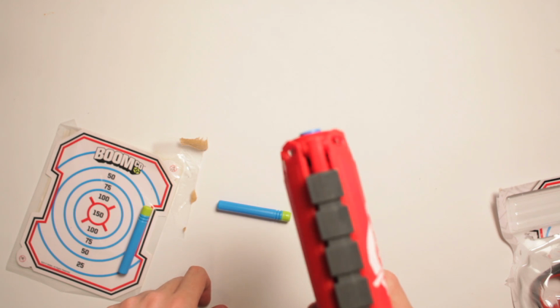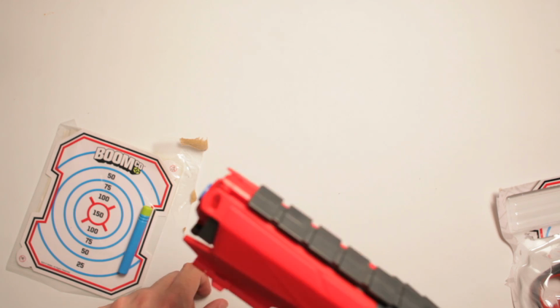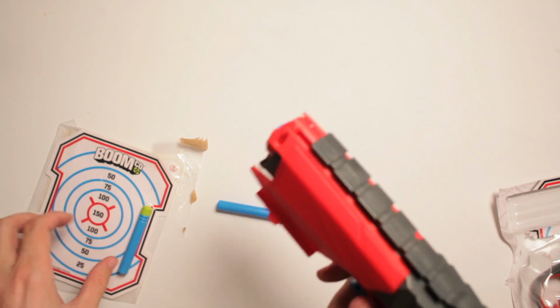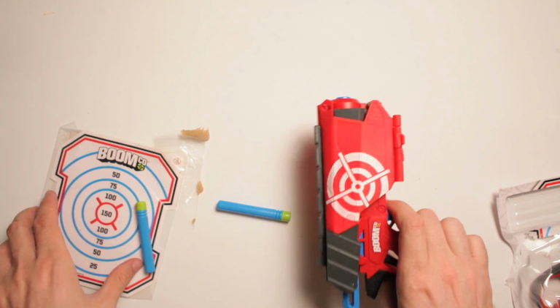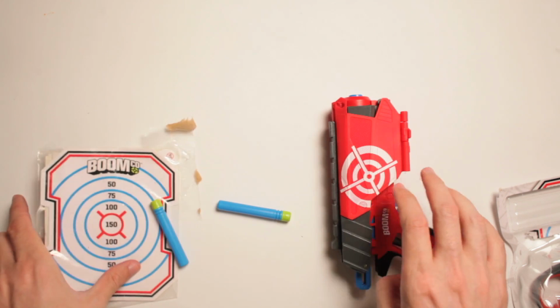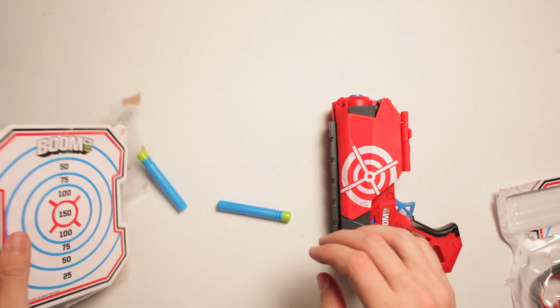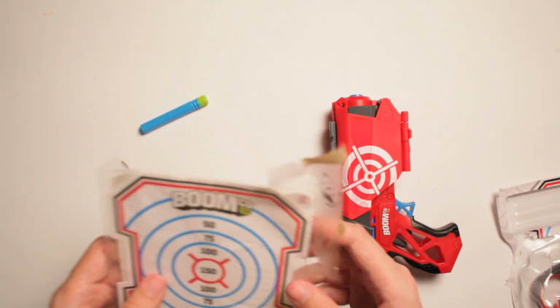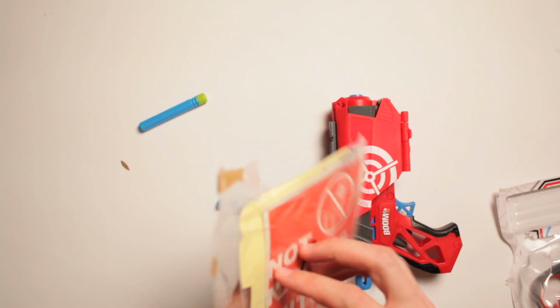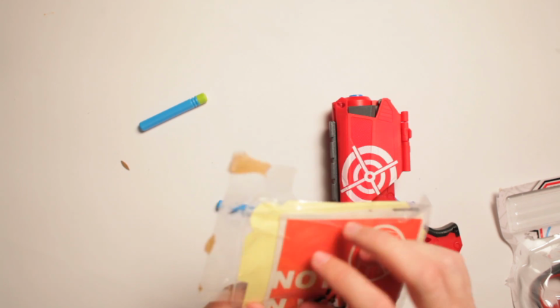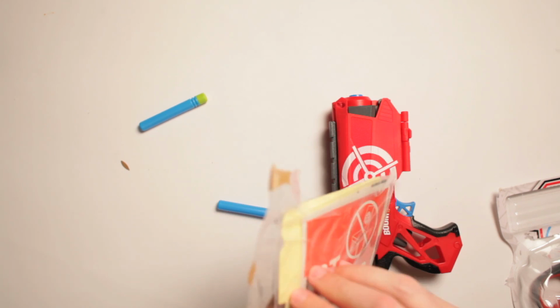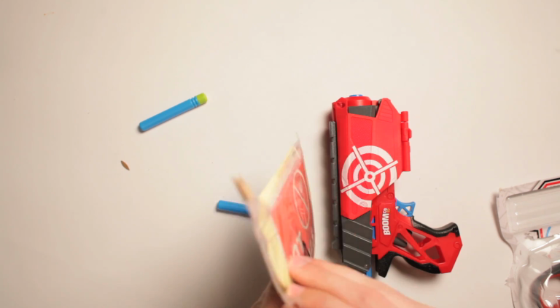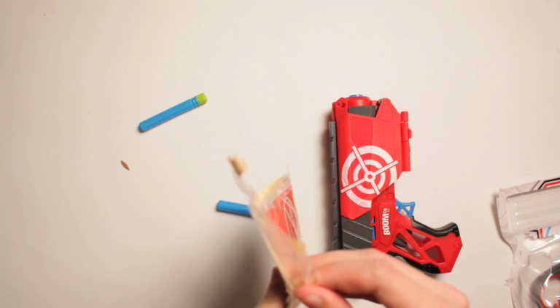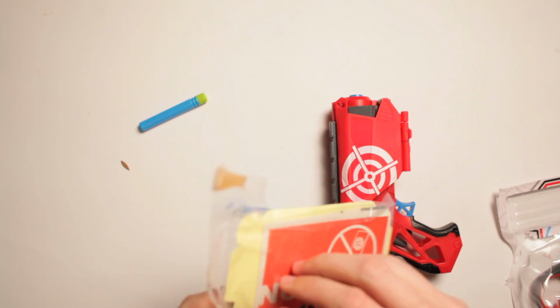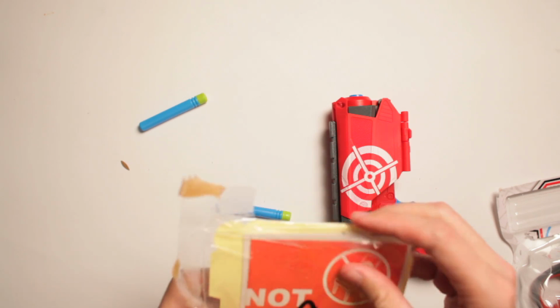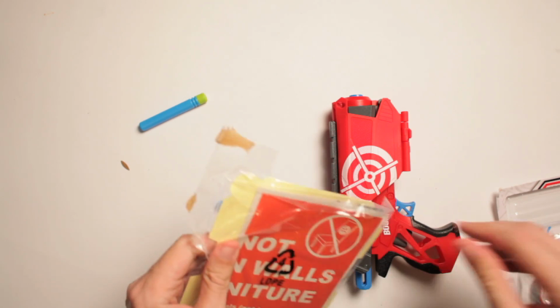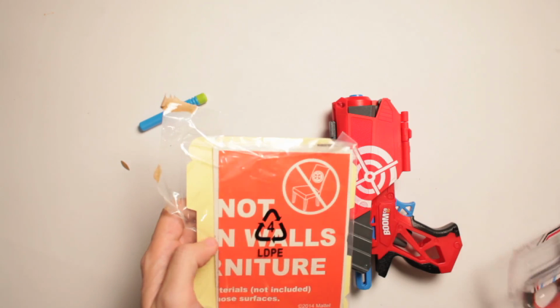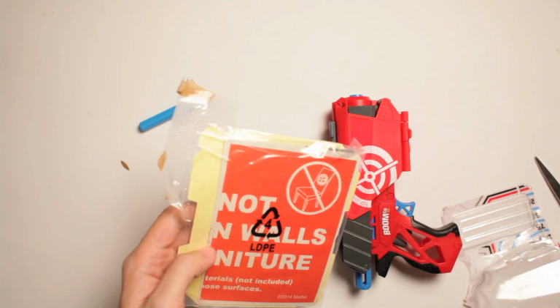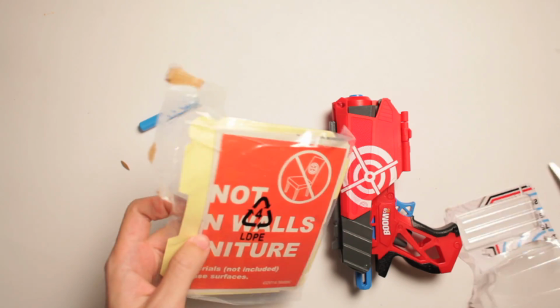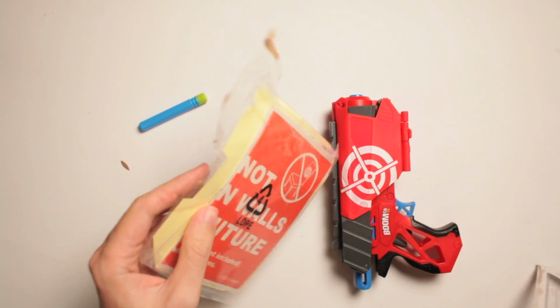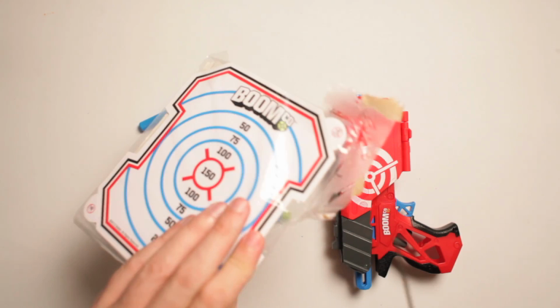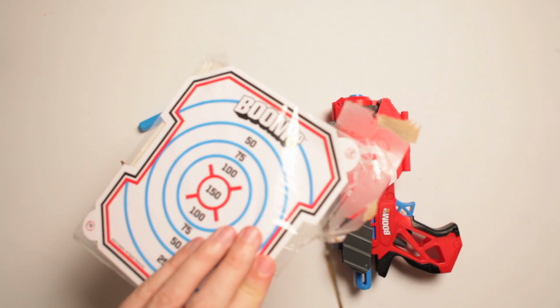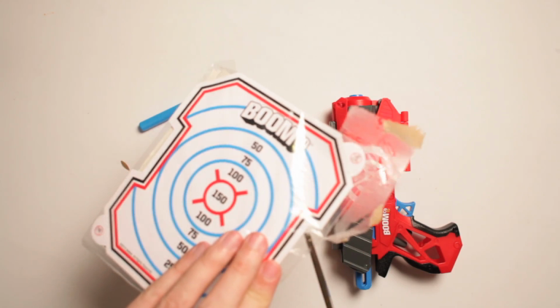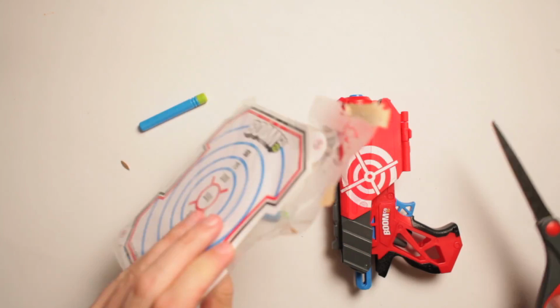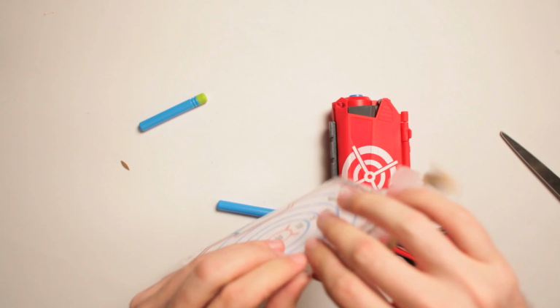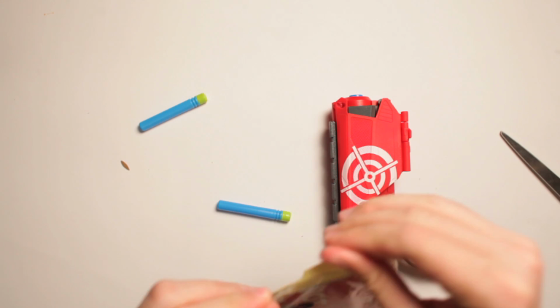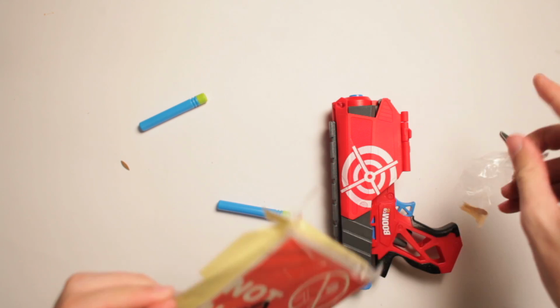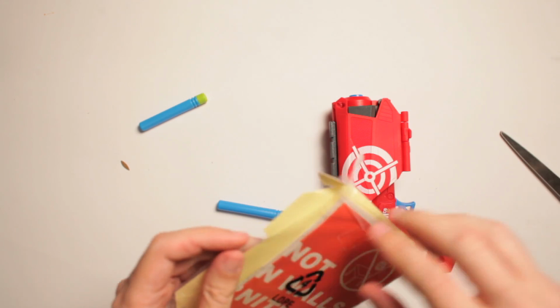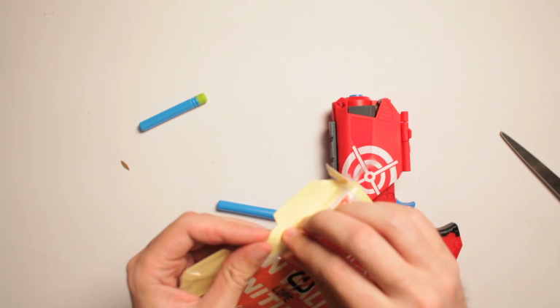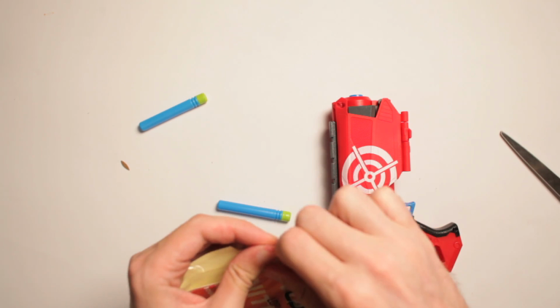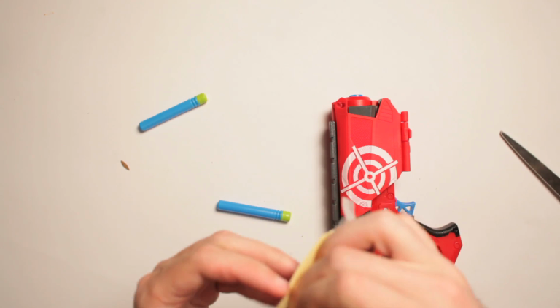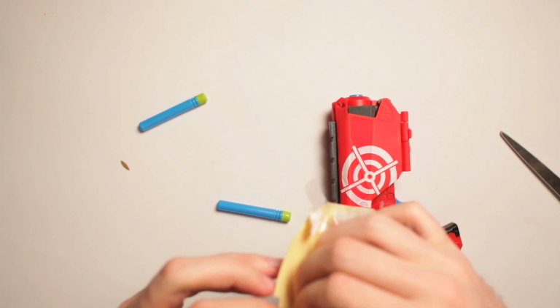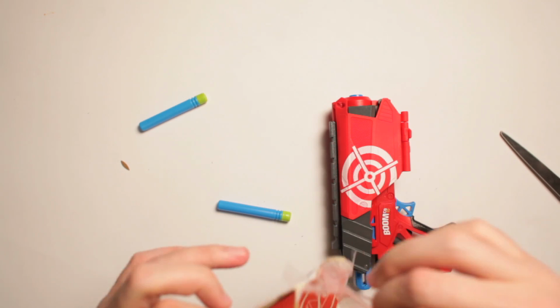Boom! That thing's got some power. Oh! Boy, I'm excited. Now to get open these darts, targets, and see if it'll actually stick to the target or not, huh?